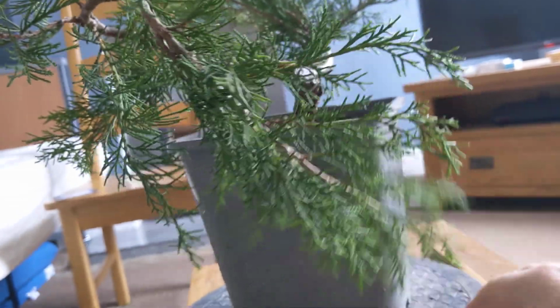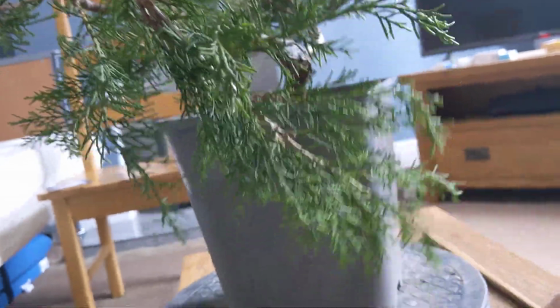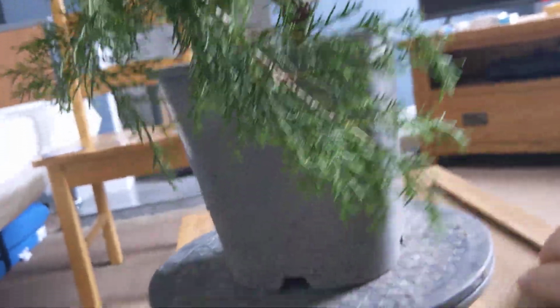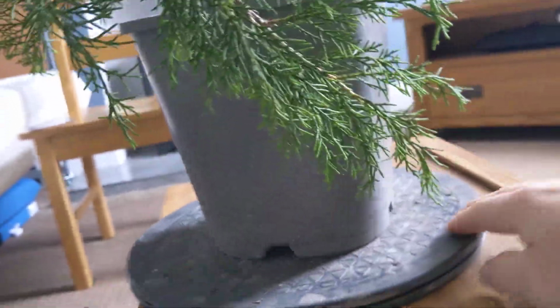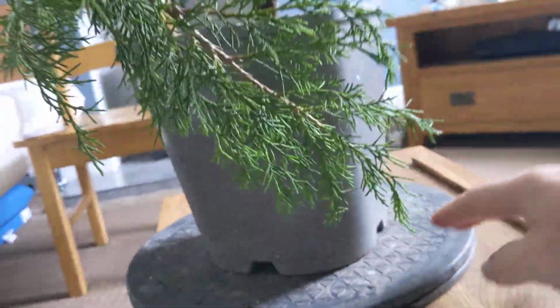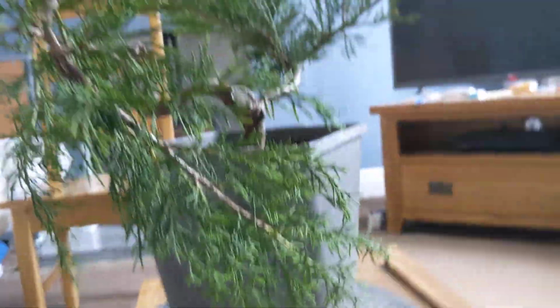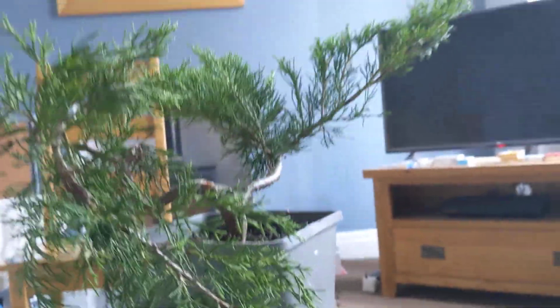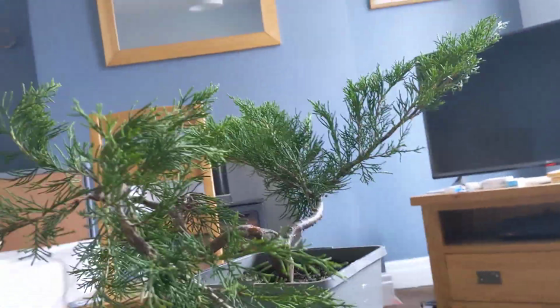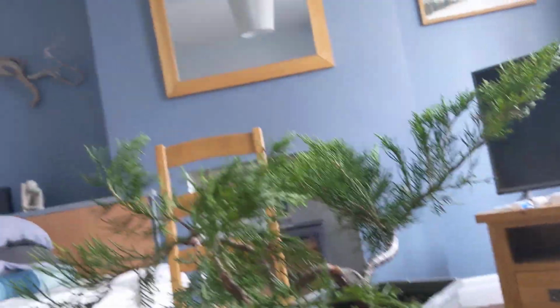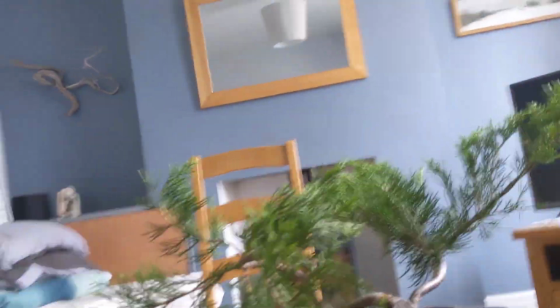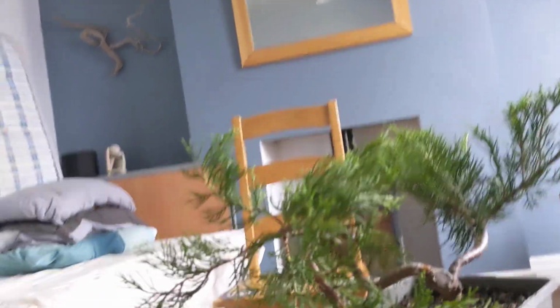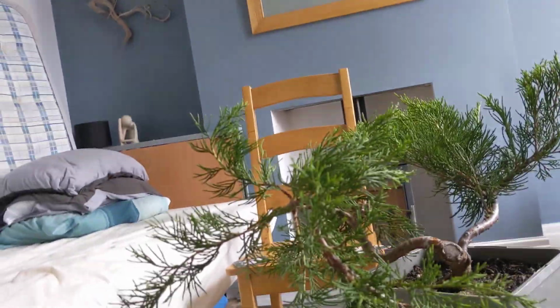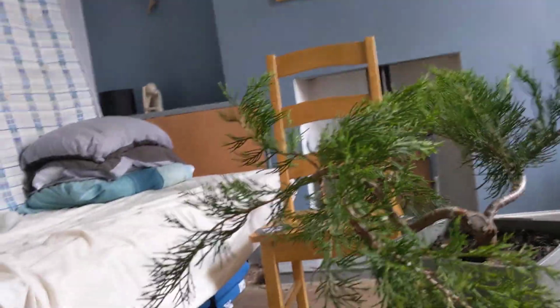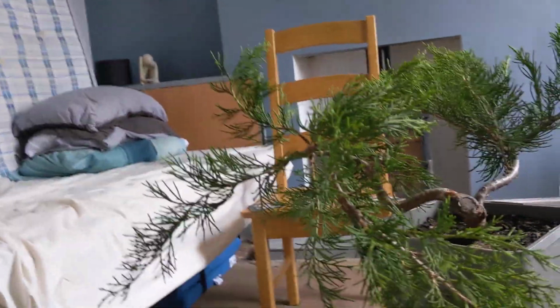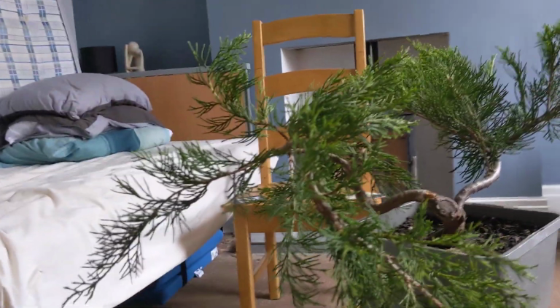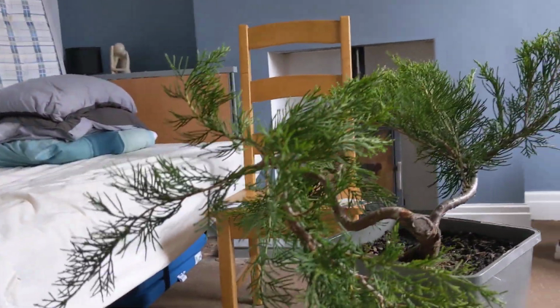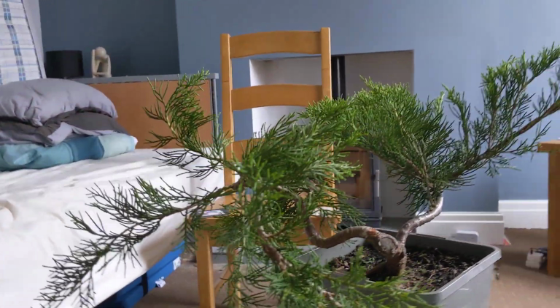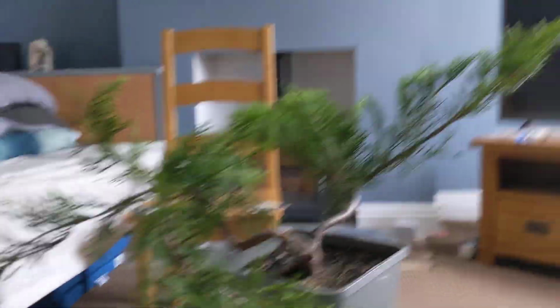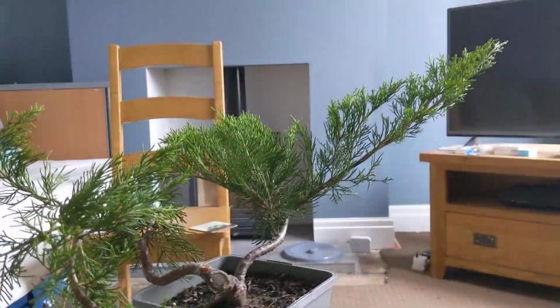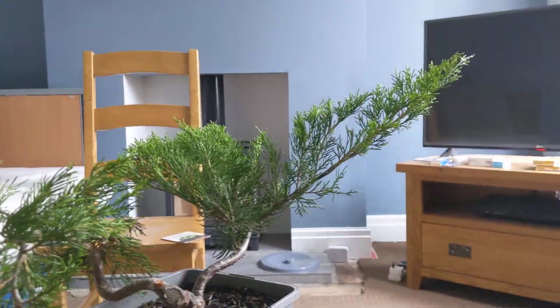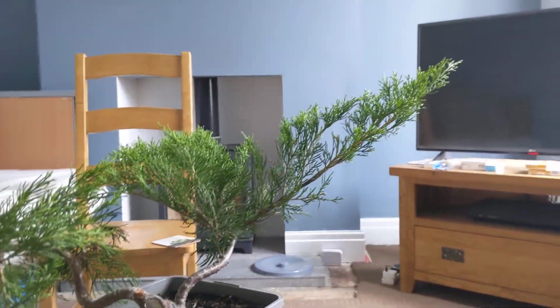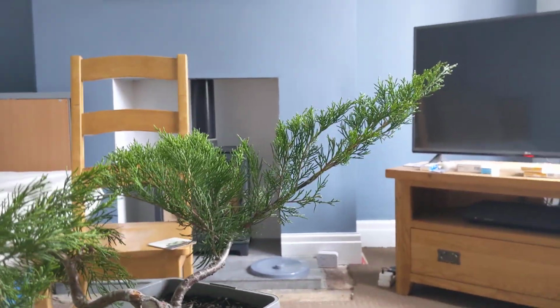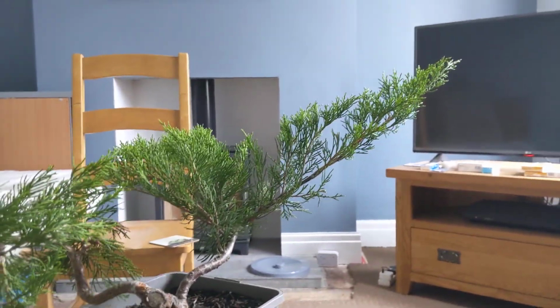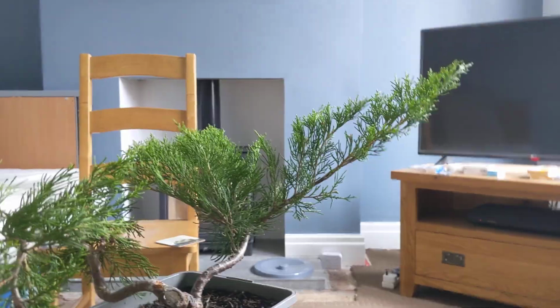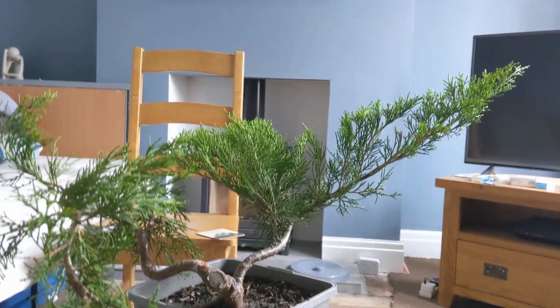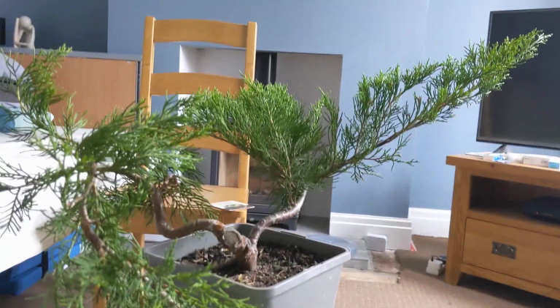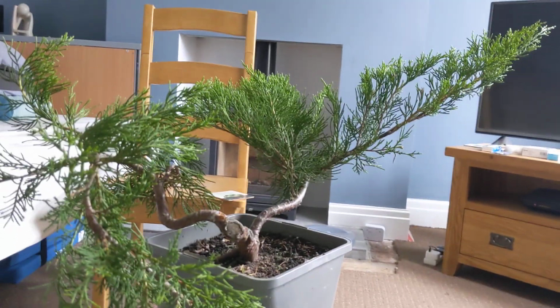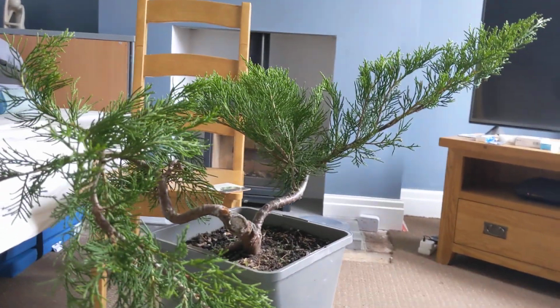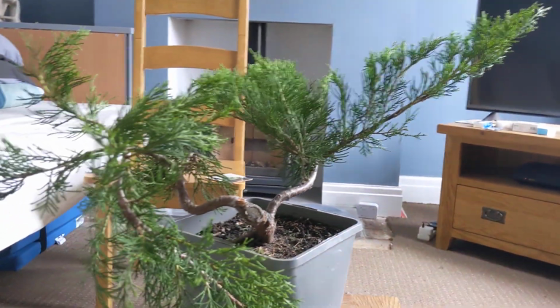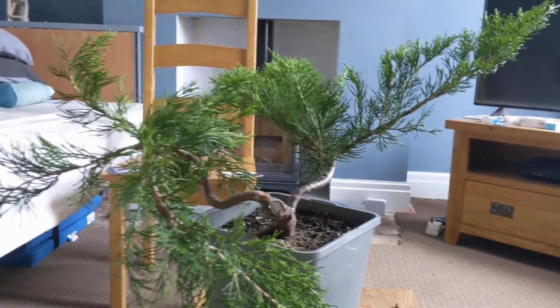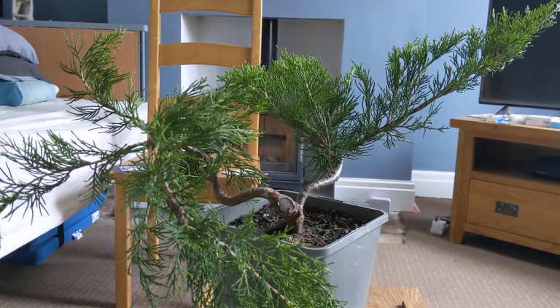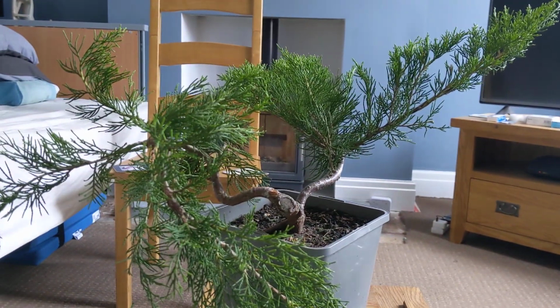That's my job now for the next 10 minutes. I think I'll do a bit of shari and a bit of deadwood work and come back to you with a new improved juniper.